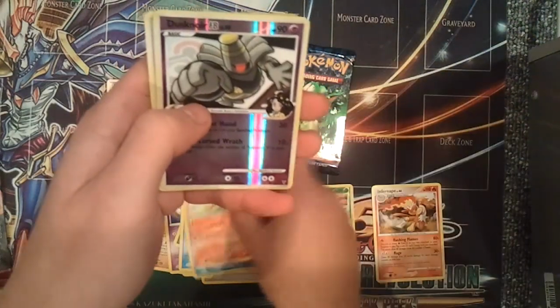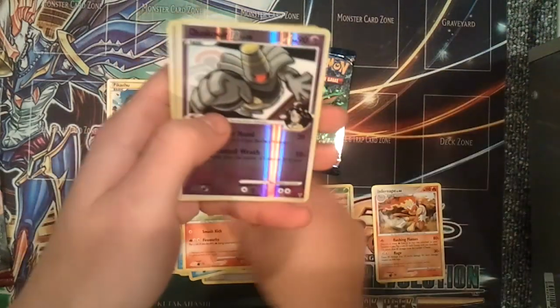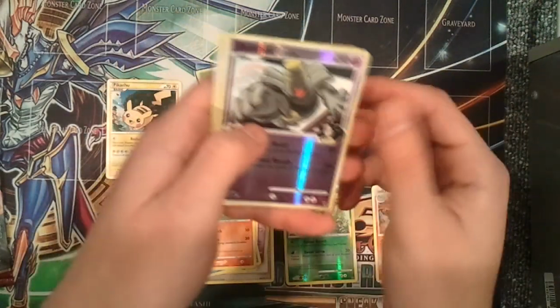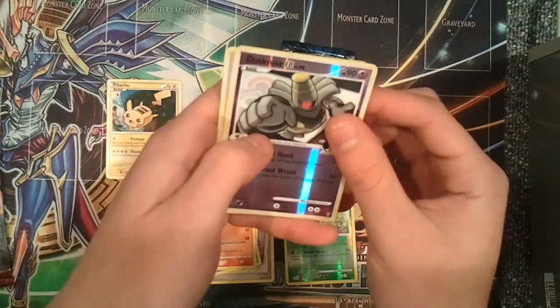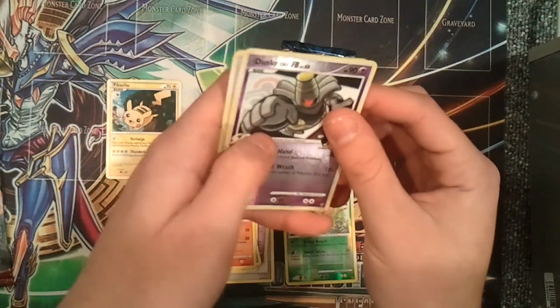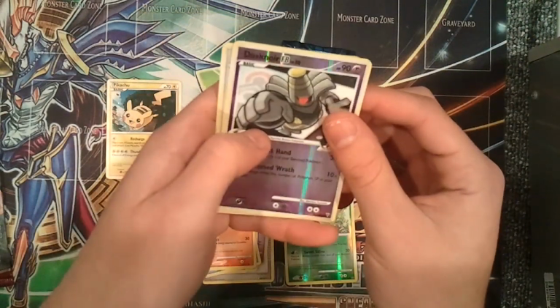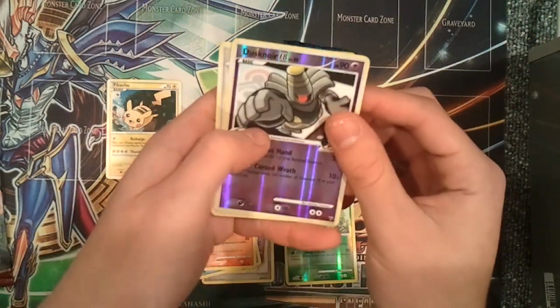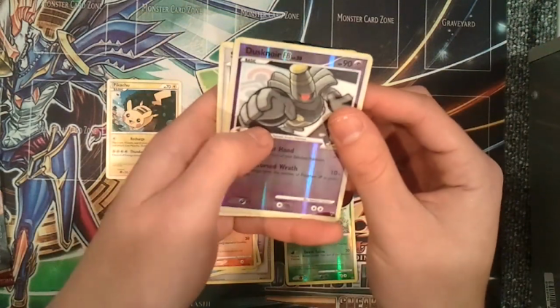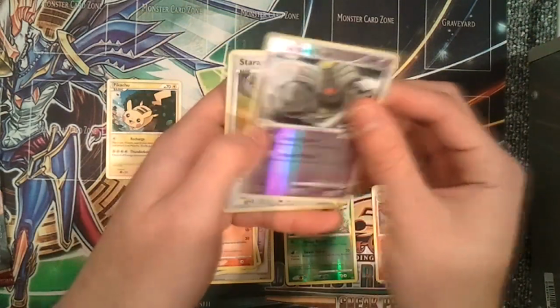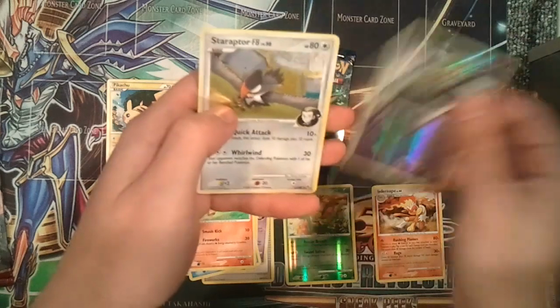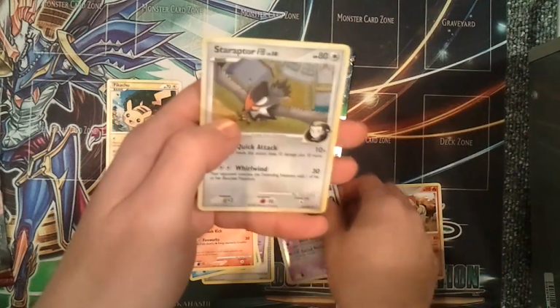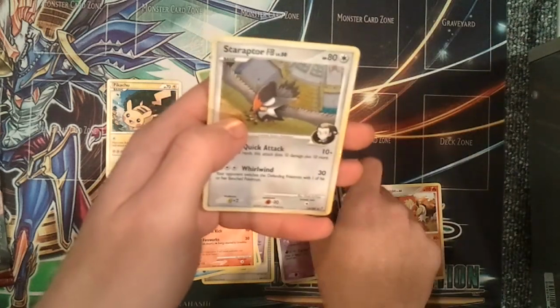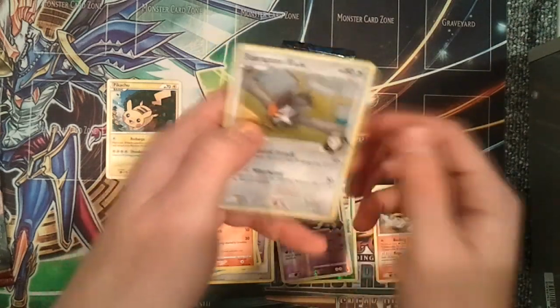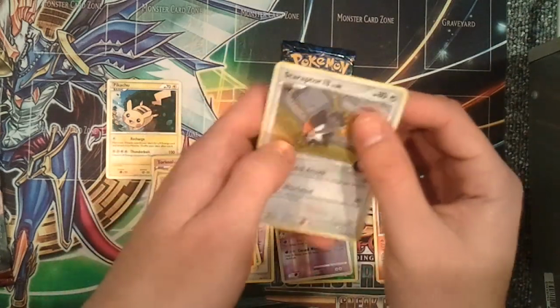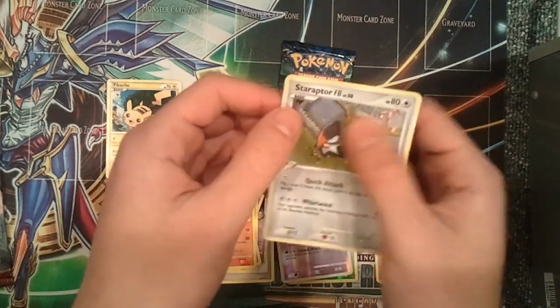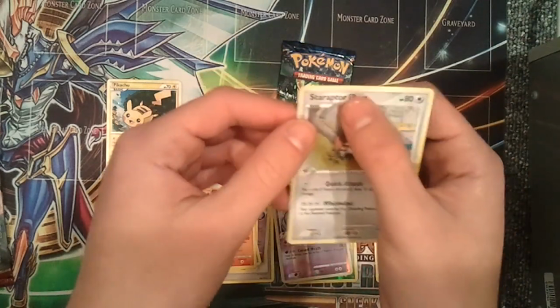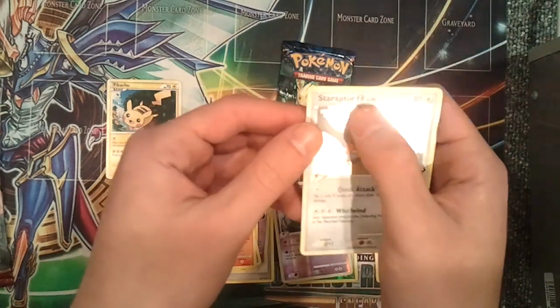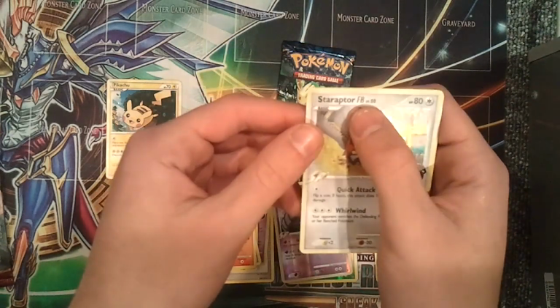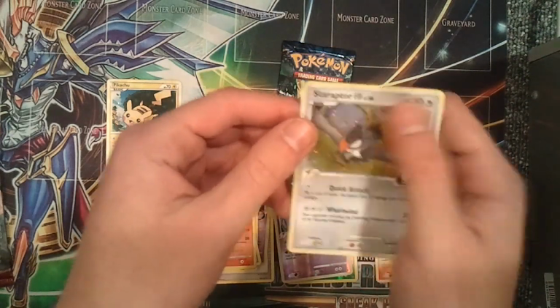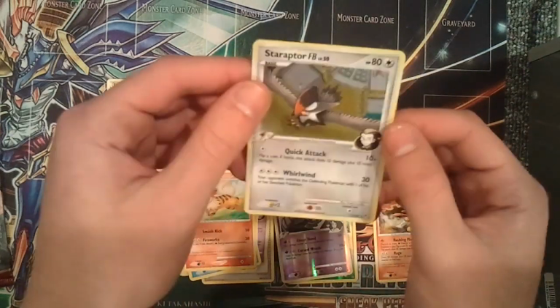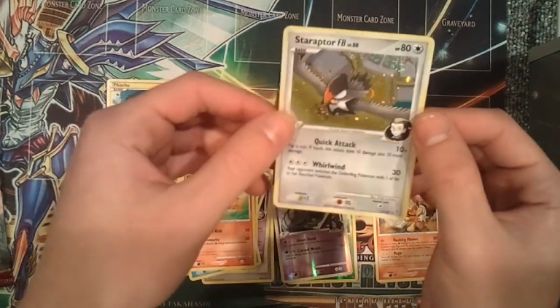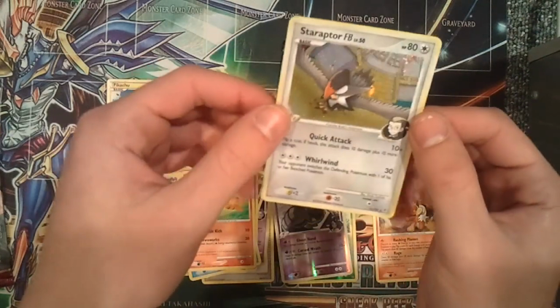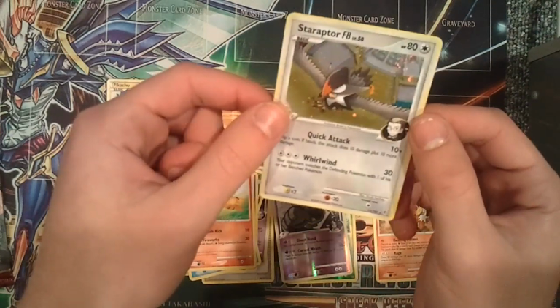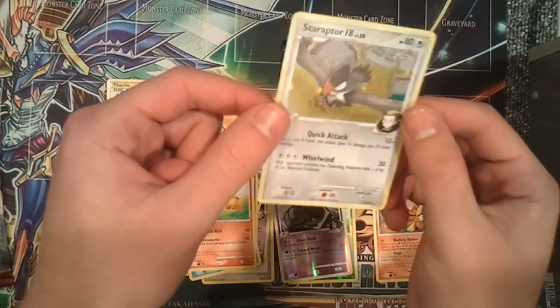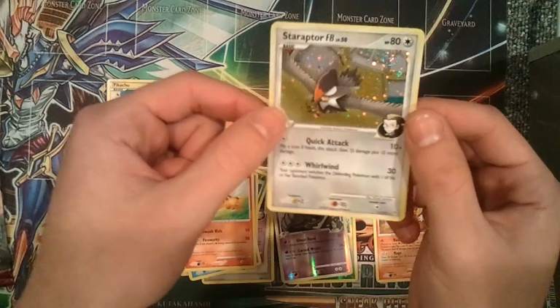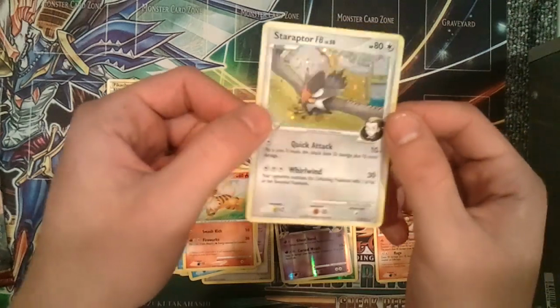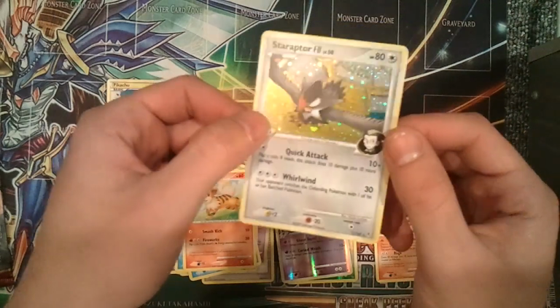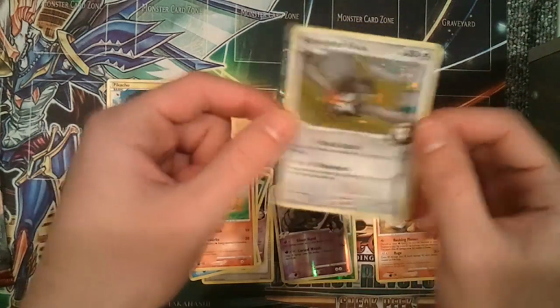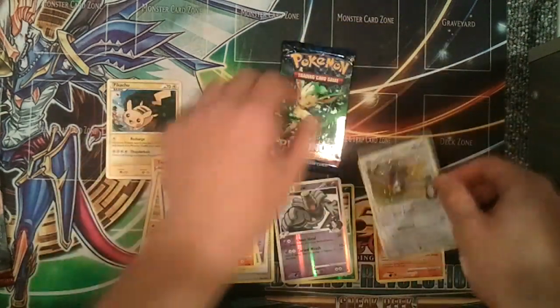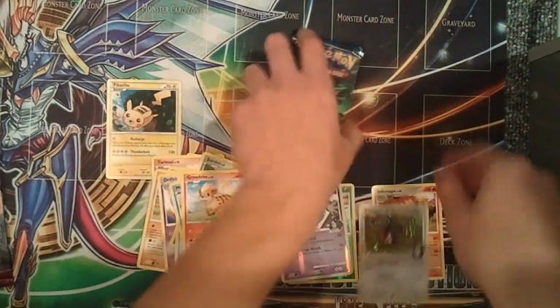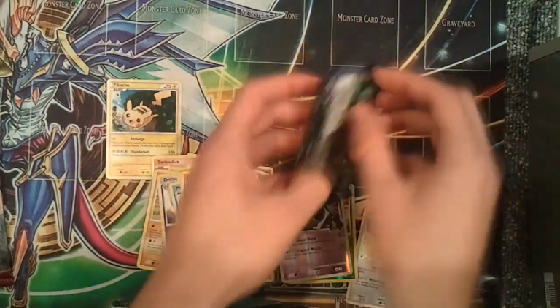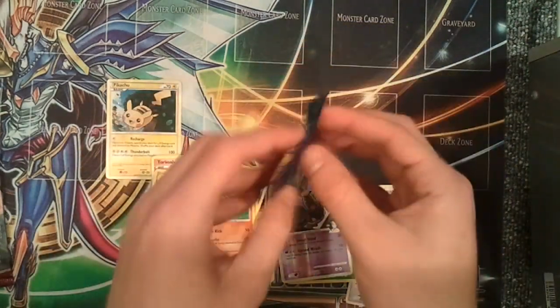Growlithe, a reverse foil Dusknoir, and a Holo Rare Staraptor FB. I don't know what FB means, but that looks nice. That must be good.